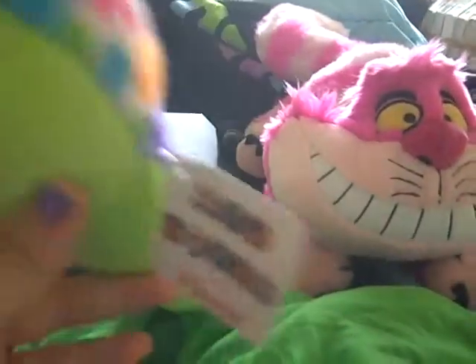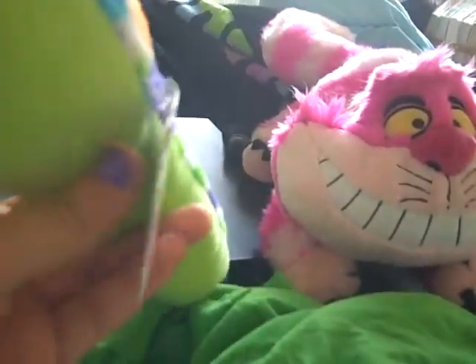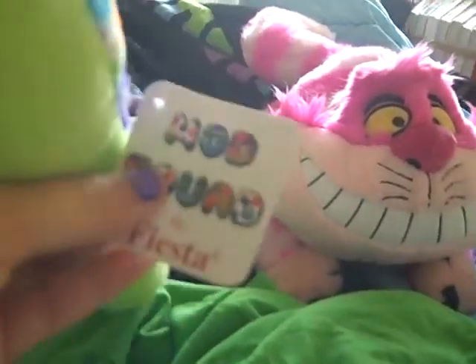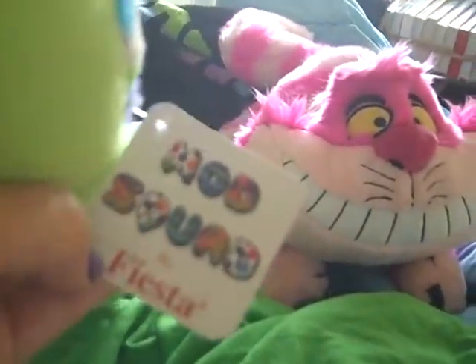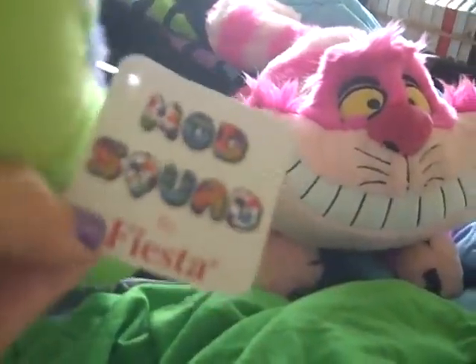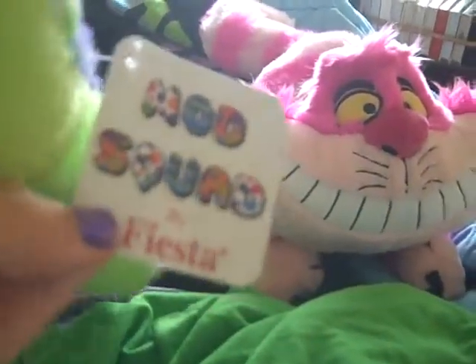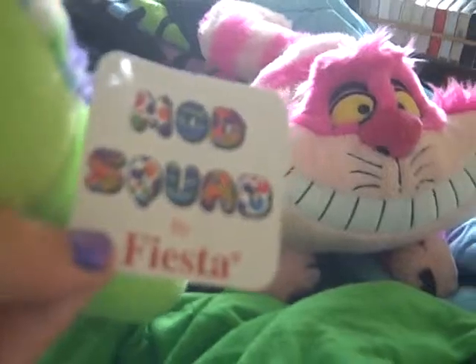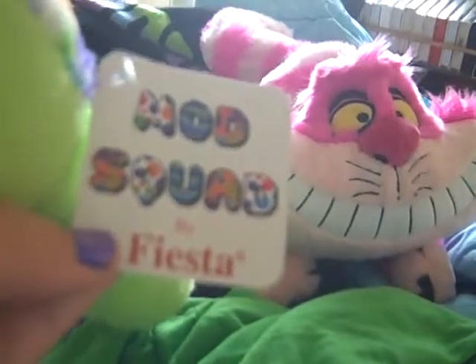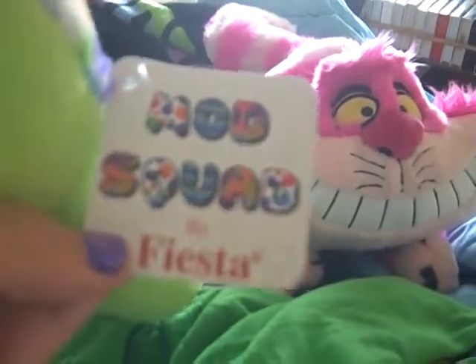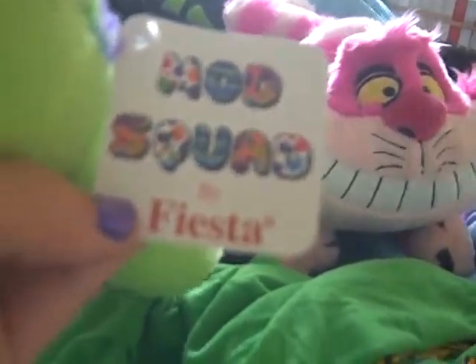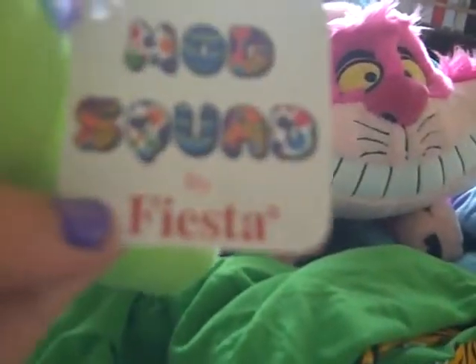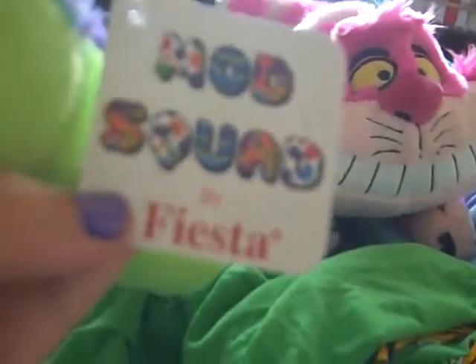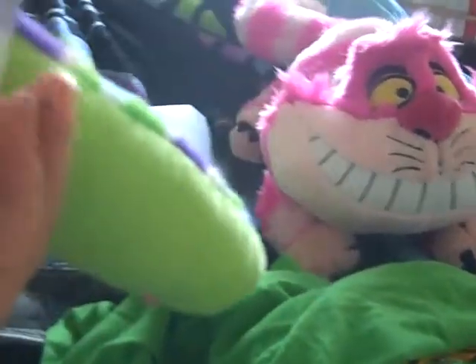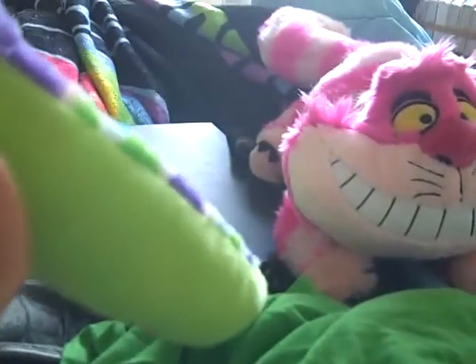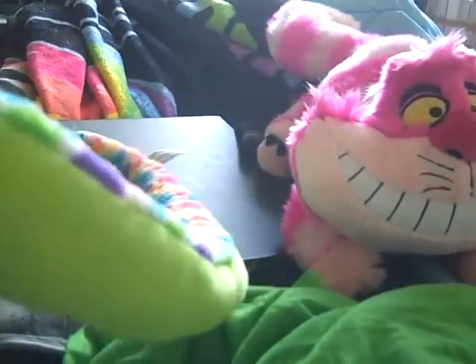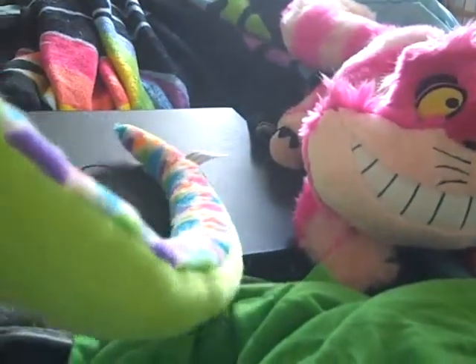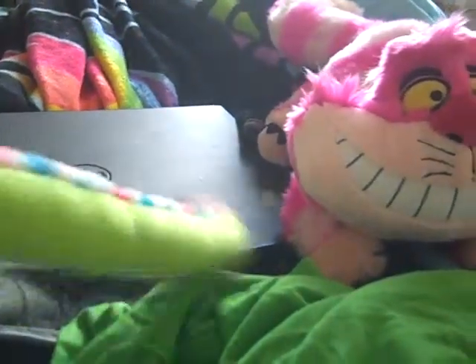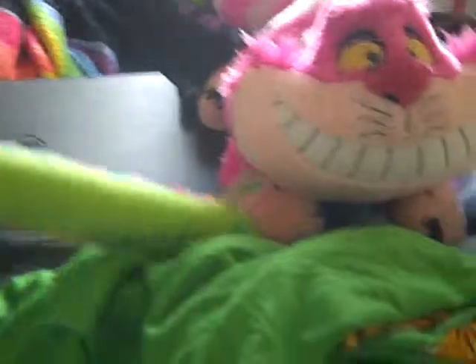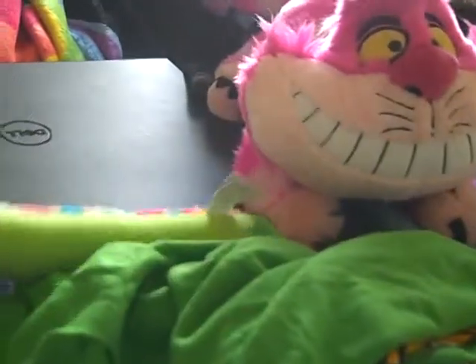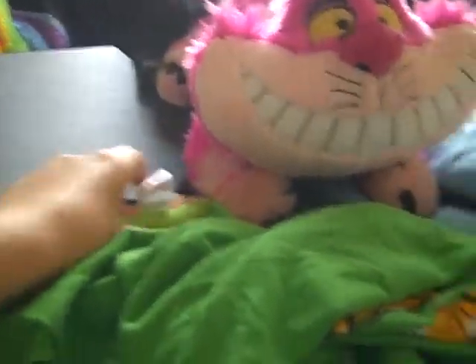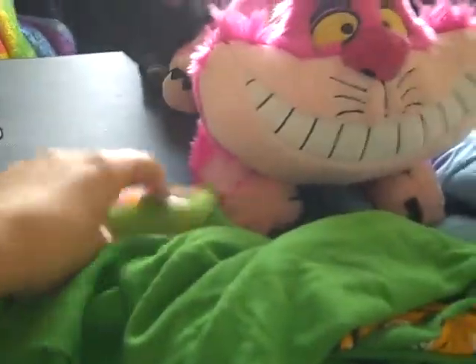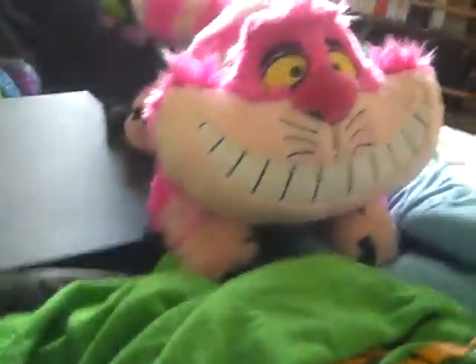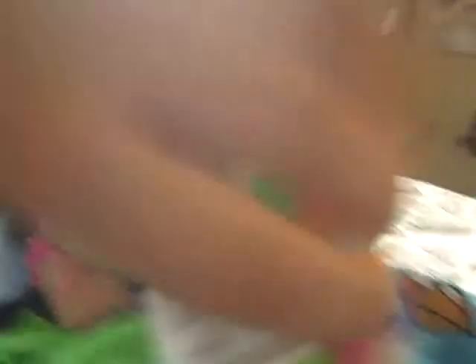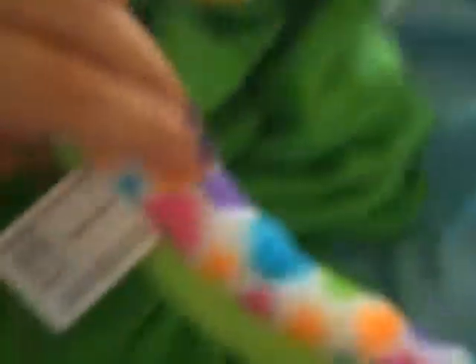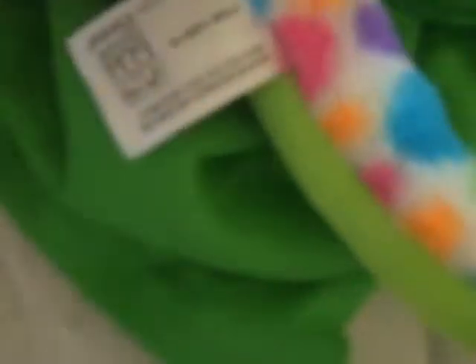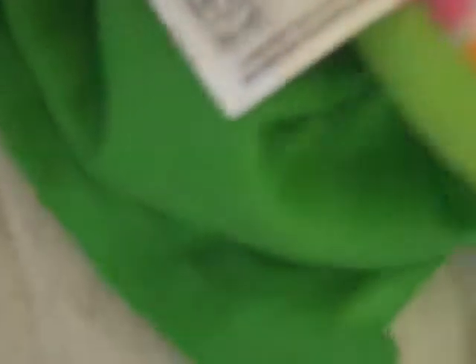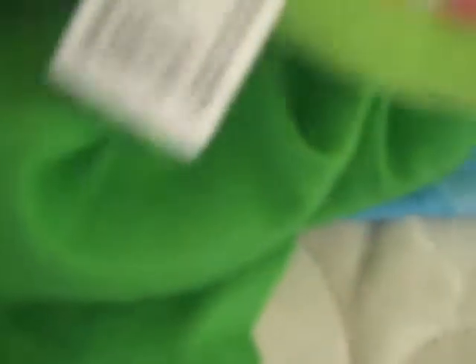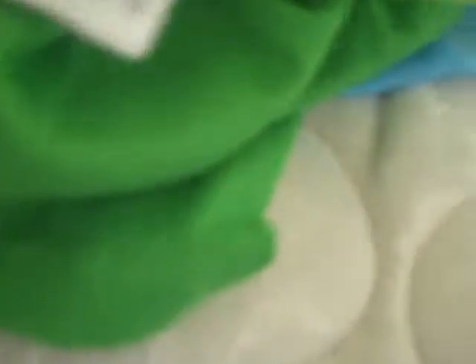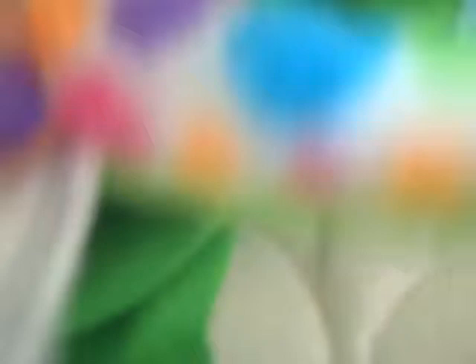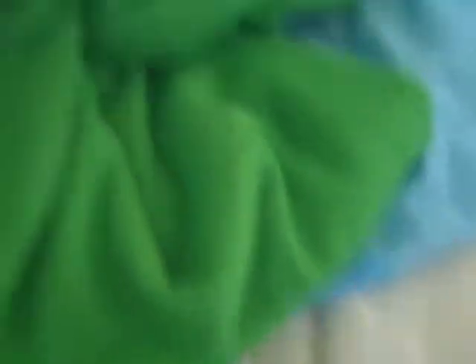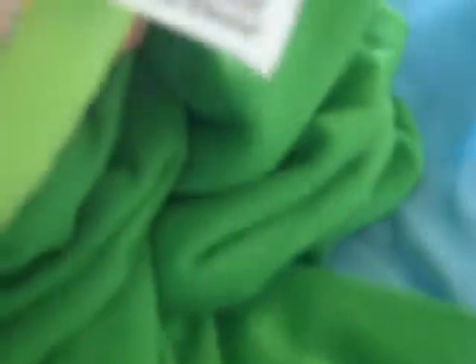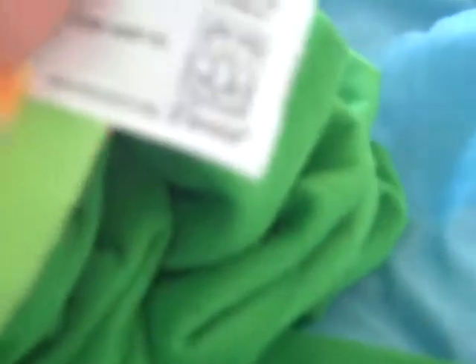And it's by Fiesta, which is the brand — it says so on the tag and the tush tag. It's Fiesta, and there are a few other tush tags.